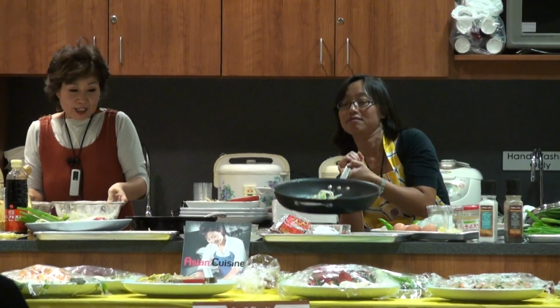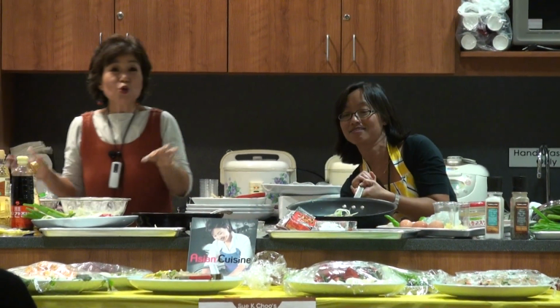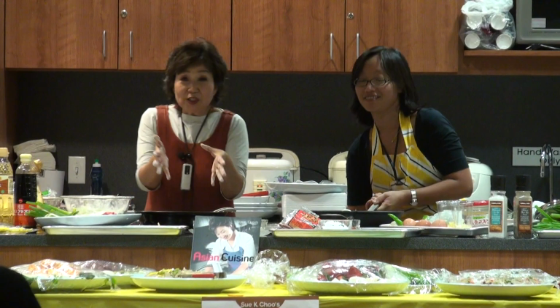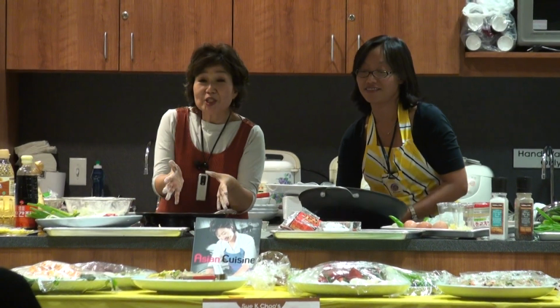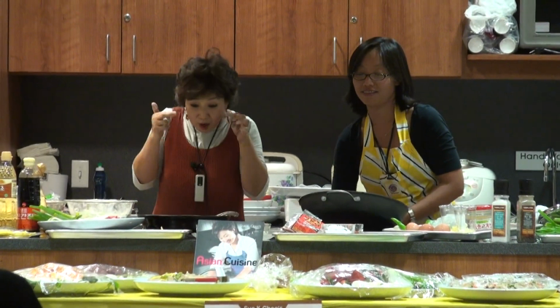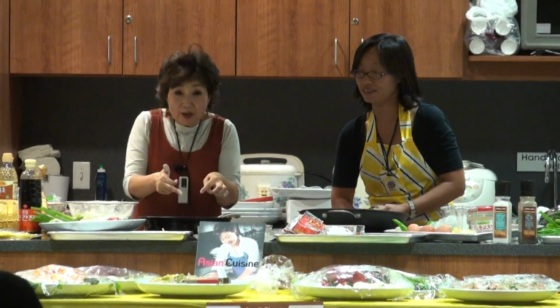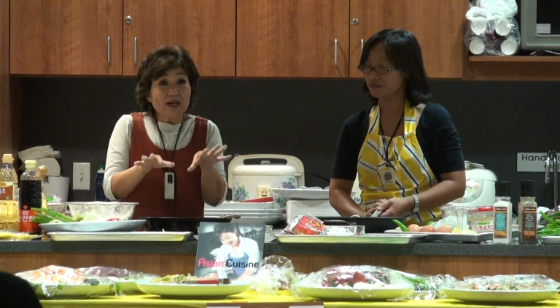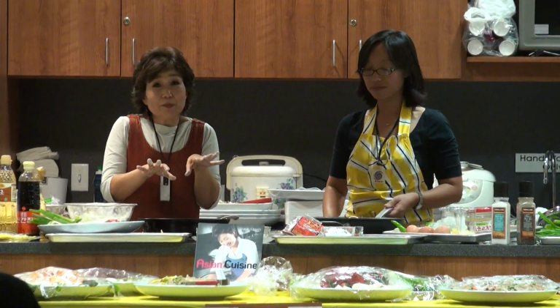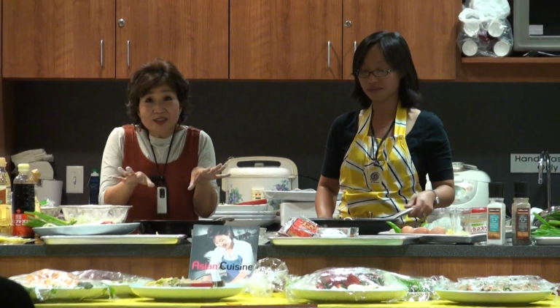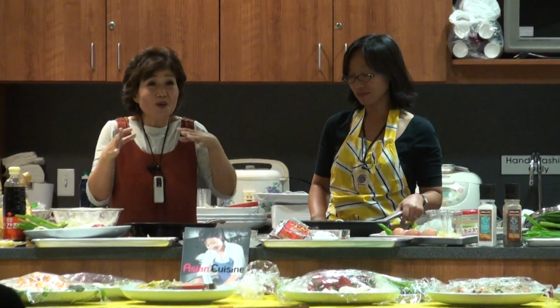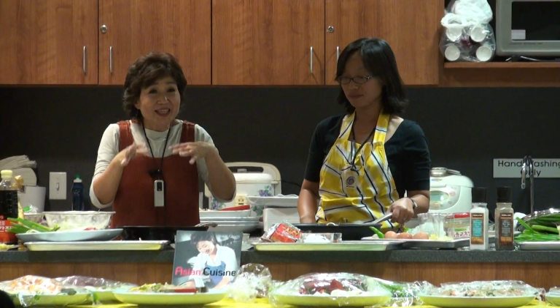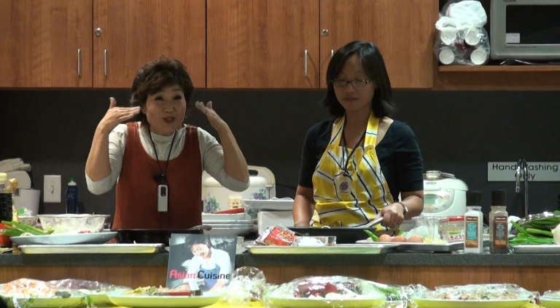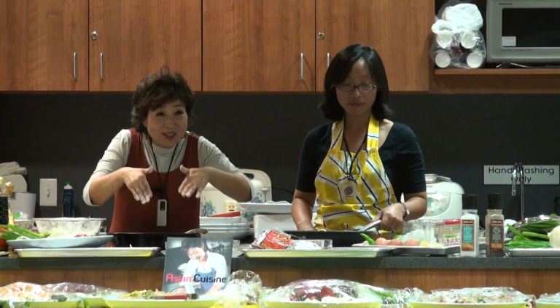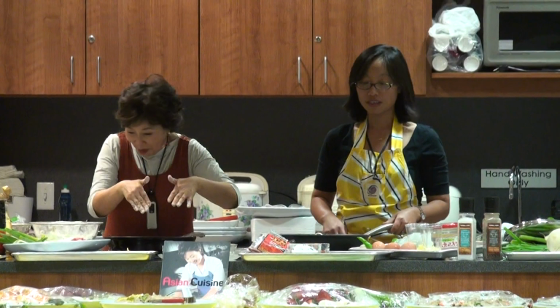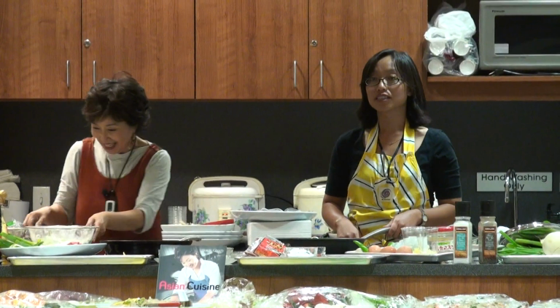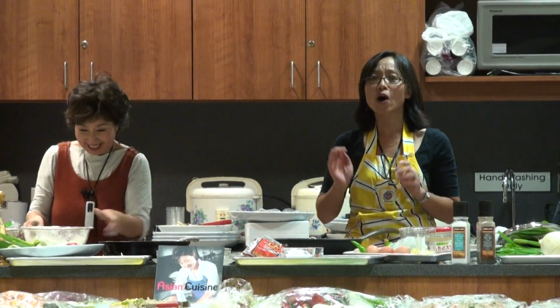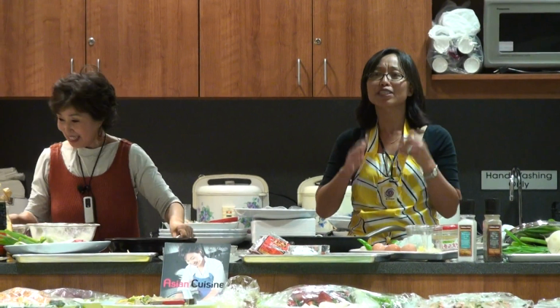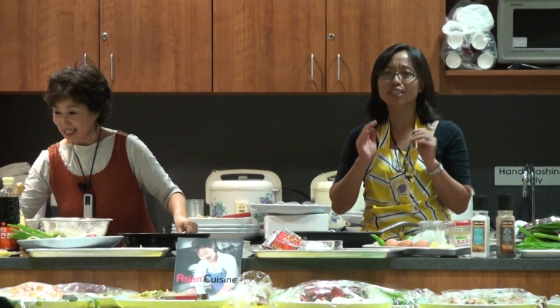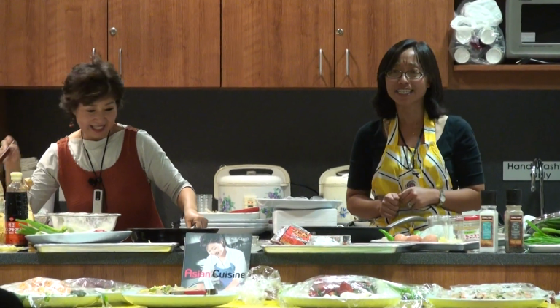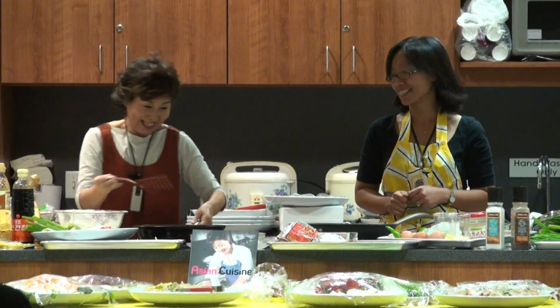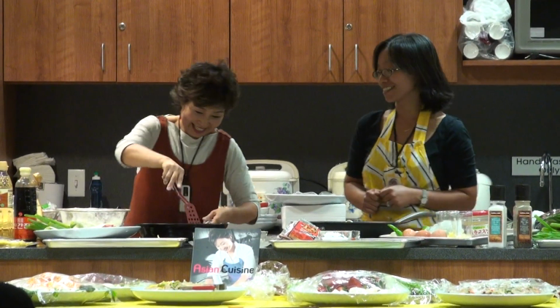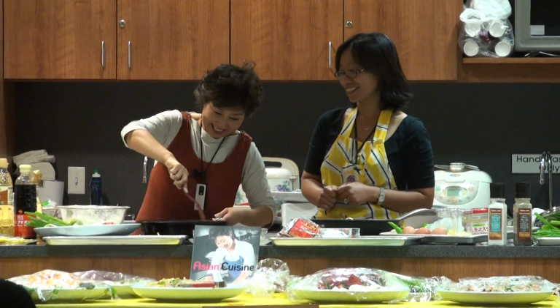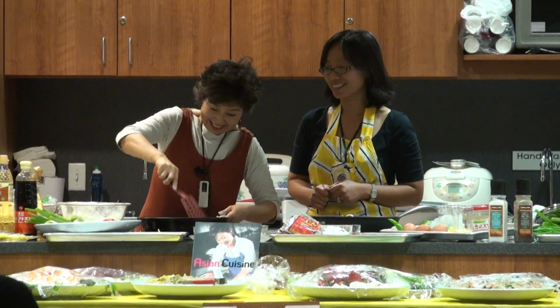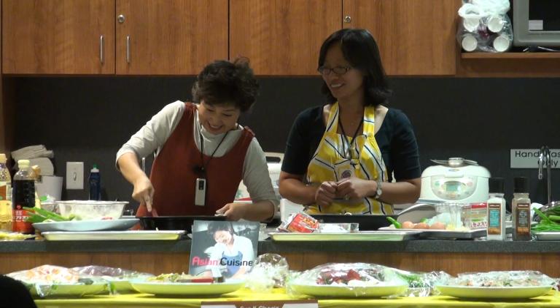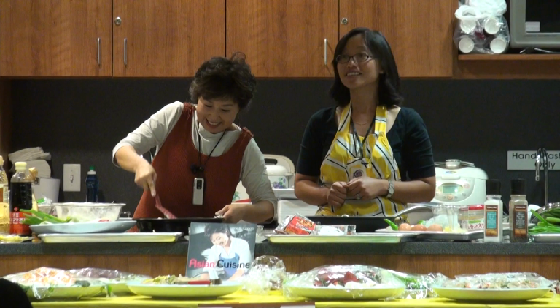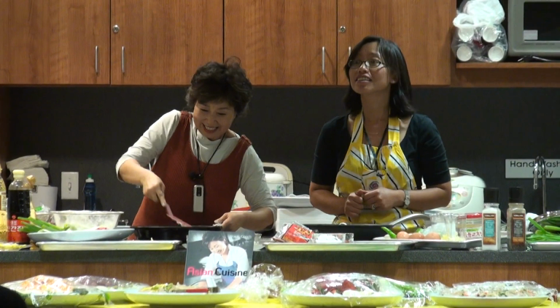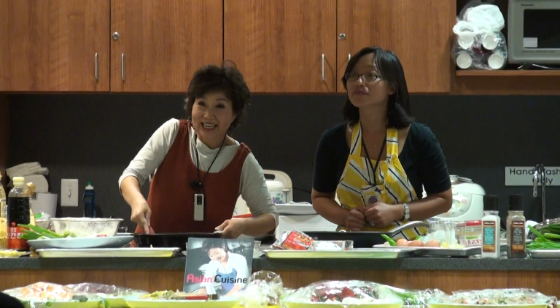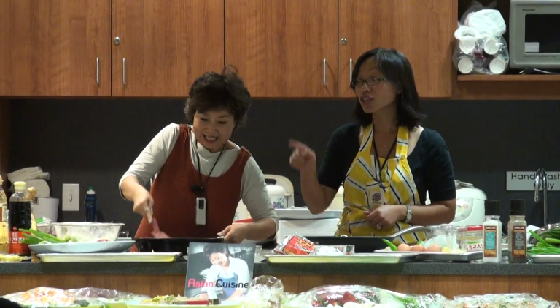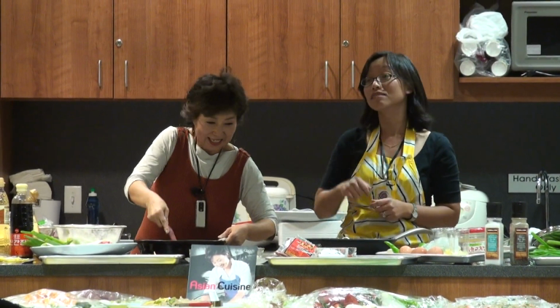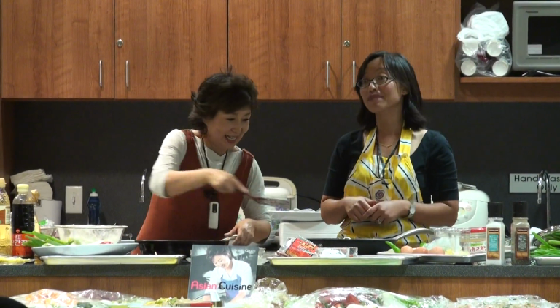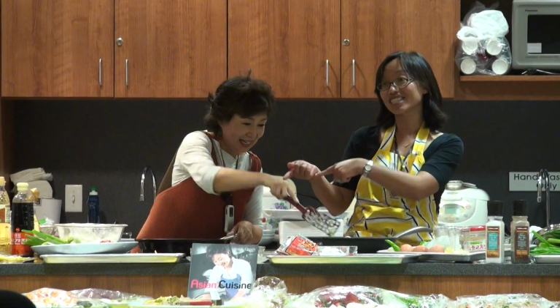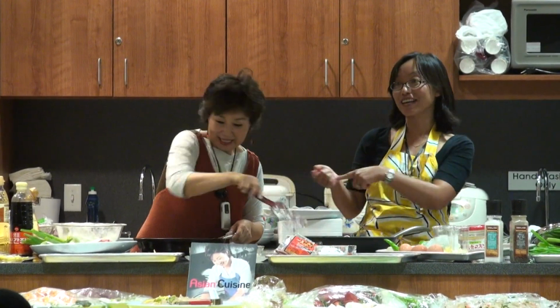When you watch the temperature, you watch the burn — just keep on. Don't leave the stove while you're cooking. You will have to flip it — that's why she's got a spatula.